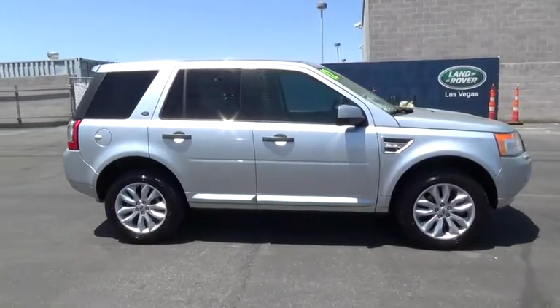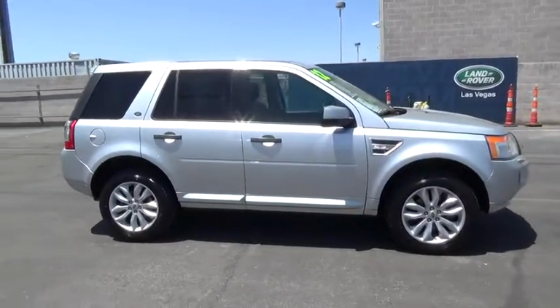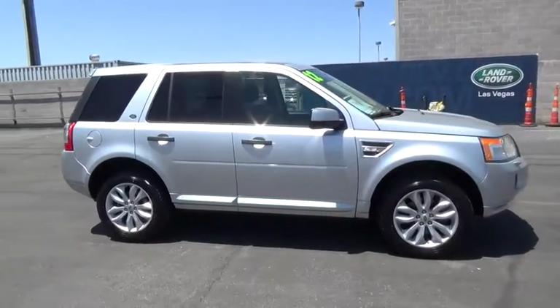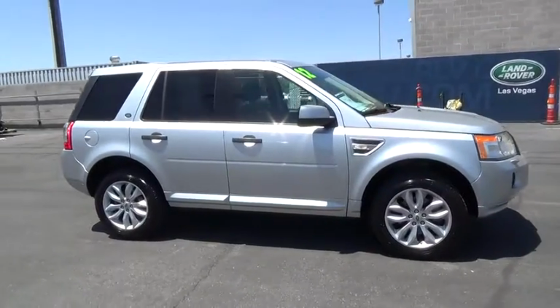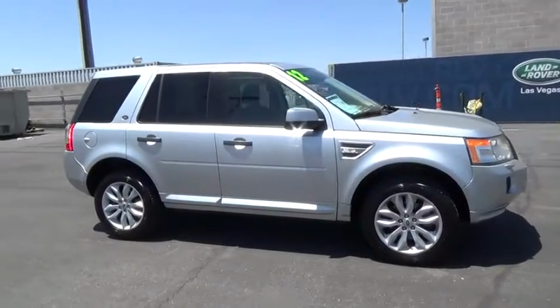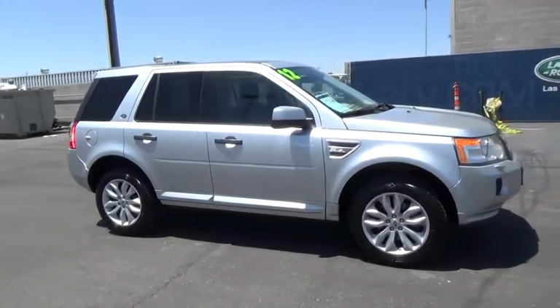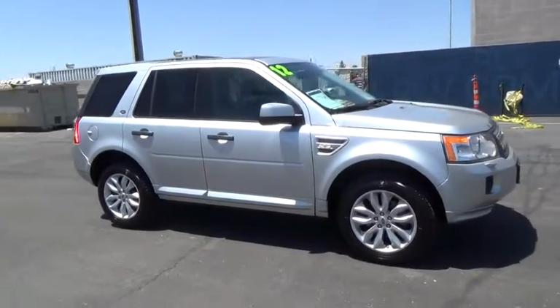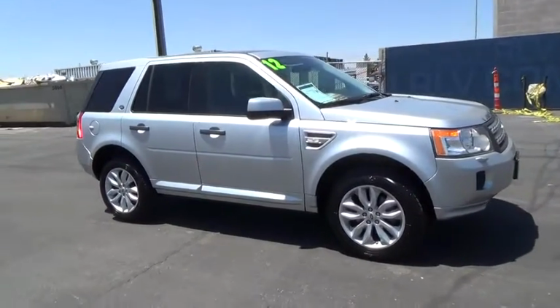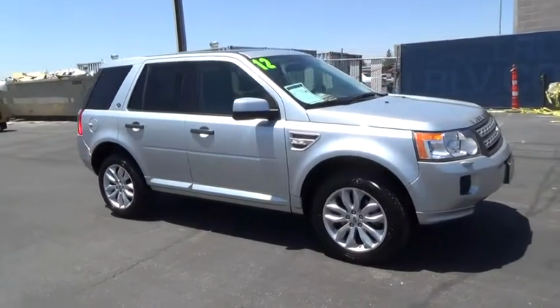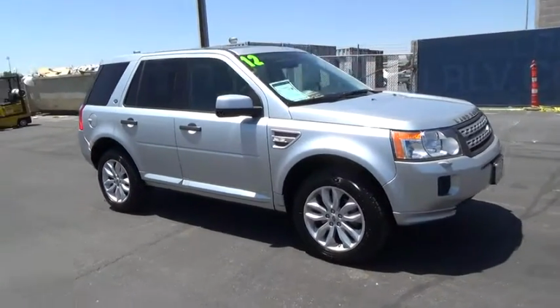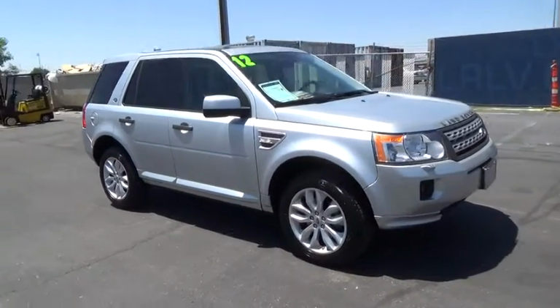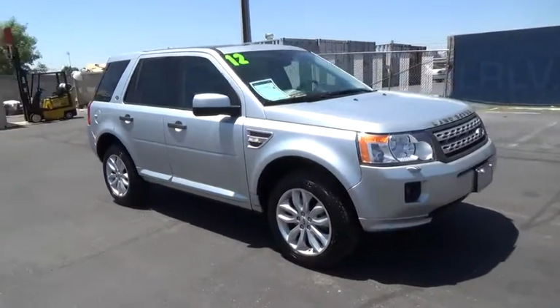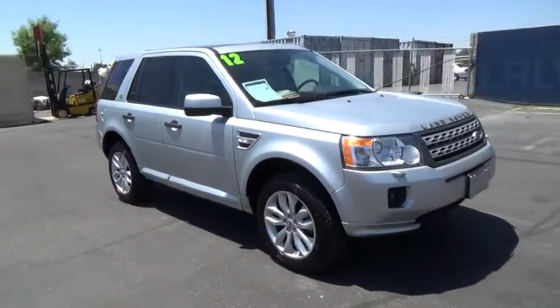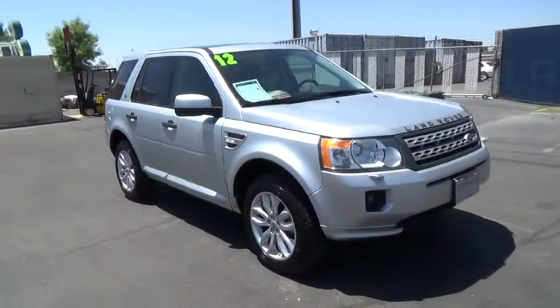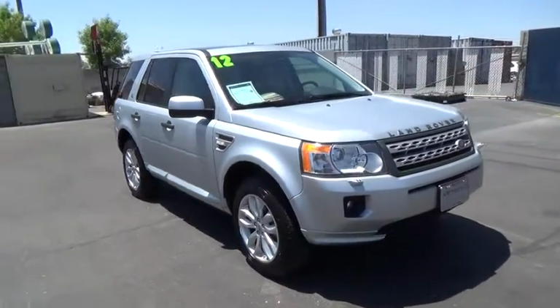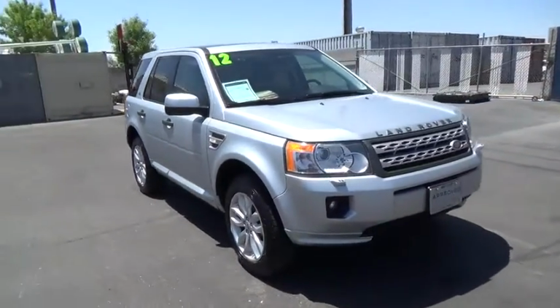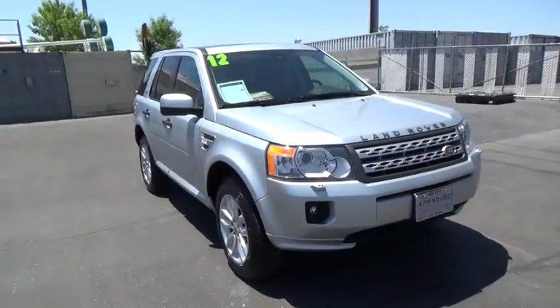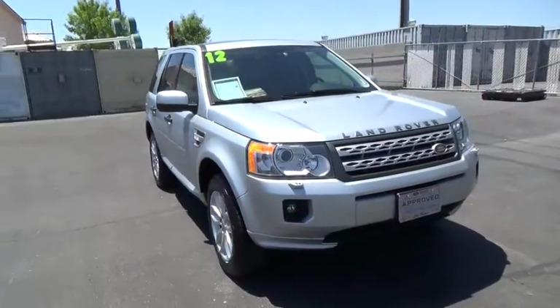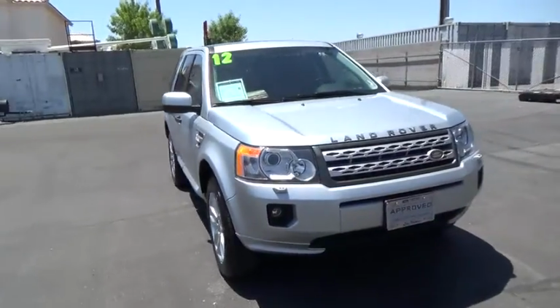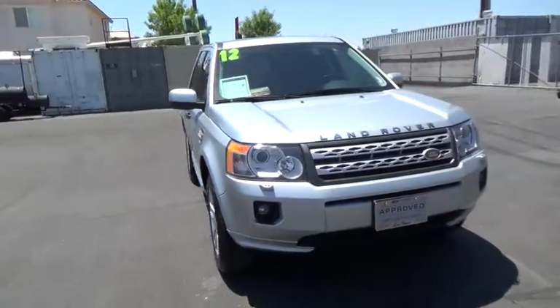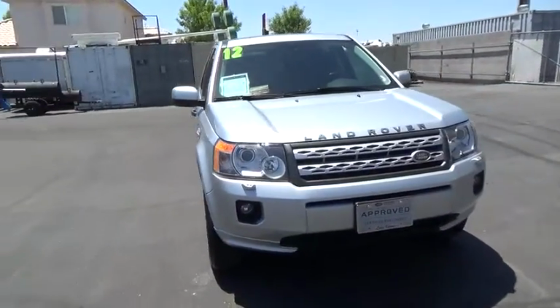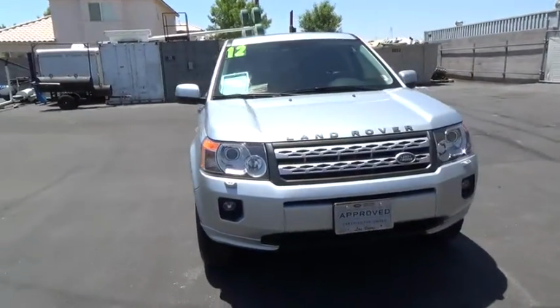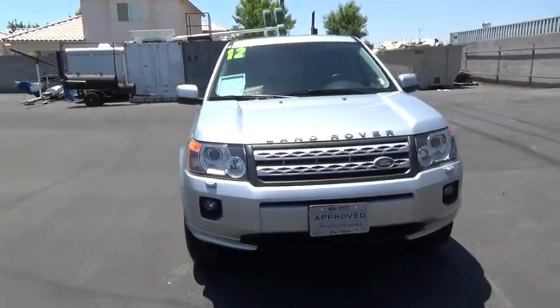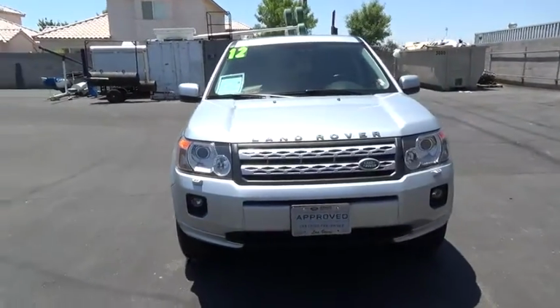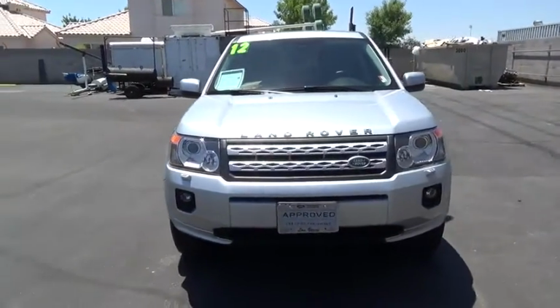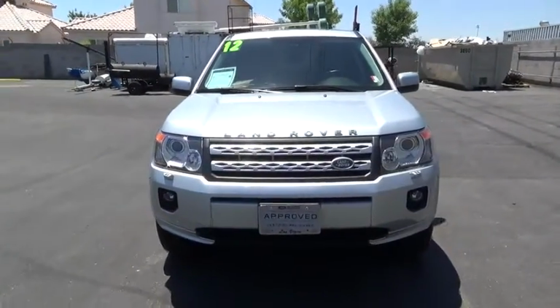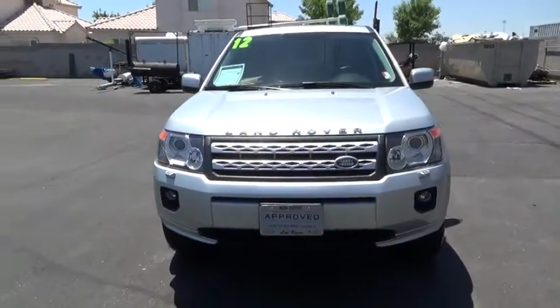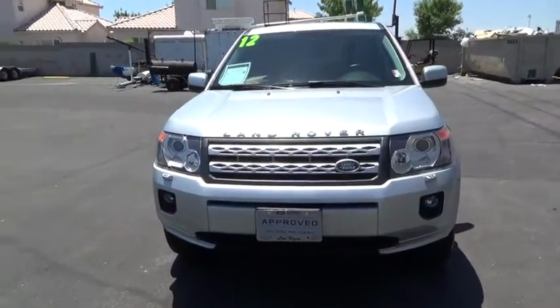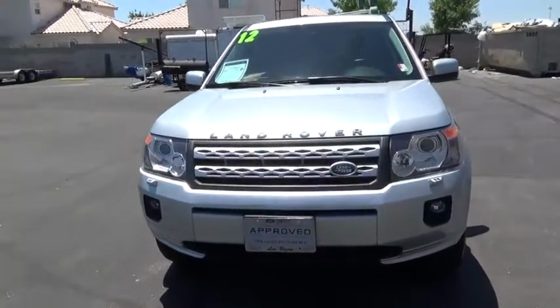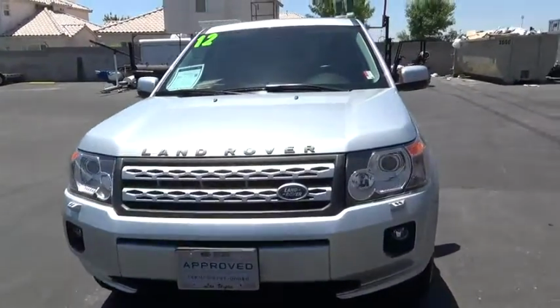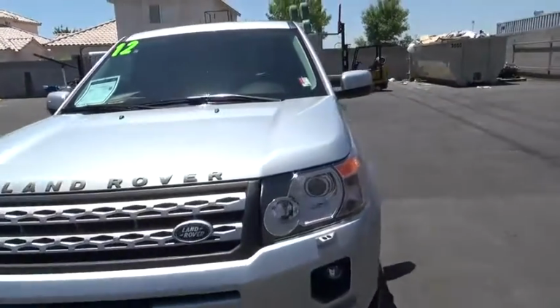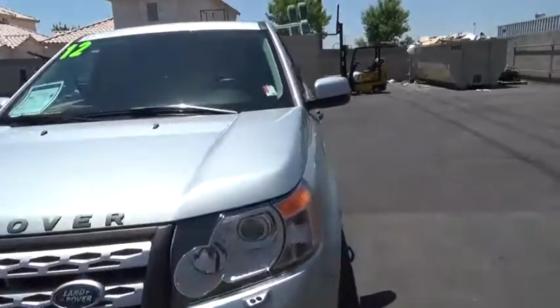Air conditioning front, adjustable steering wheel, auto-dimming rear-view mirror, airbag, side airbag, cruise control, universal garage door opener, center armrest, climate control, fog light, power door locks.